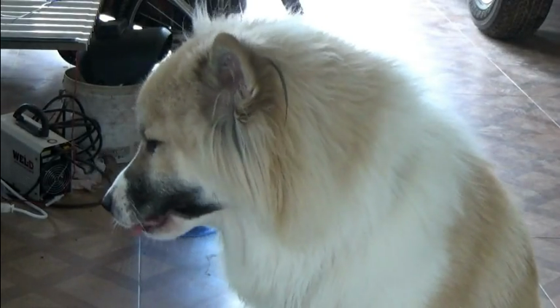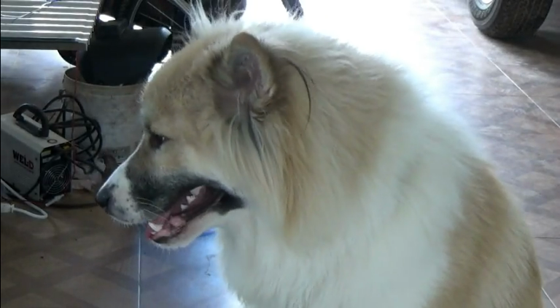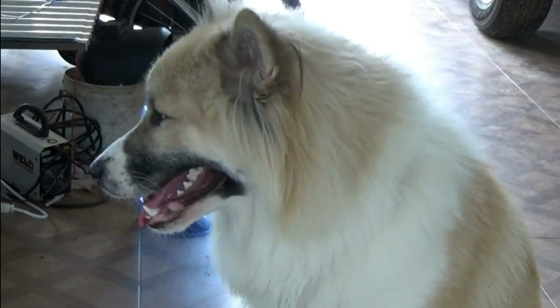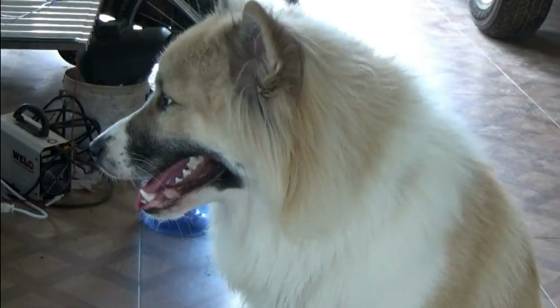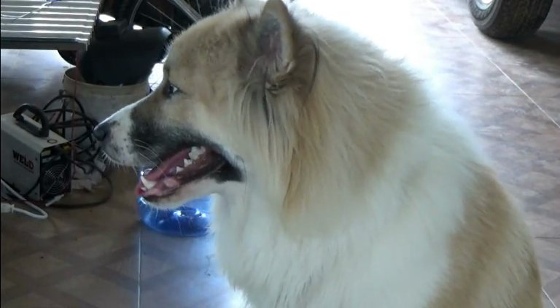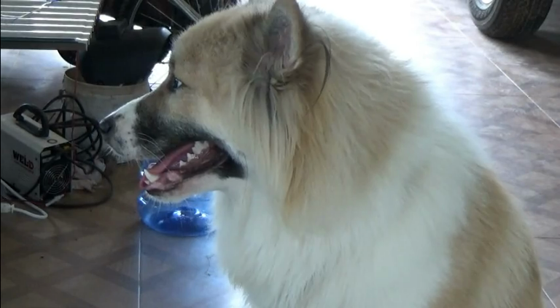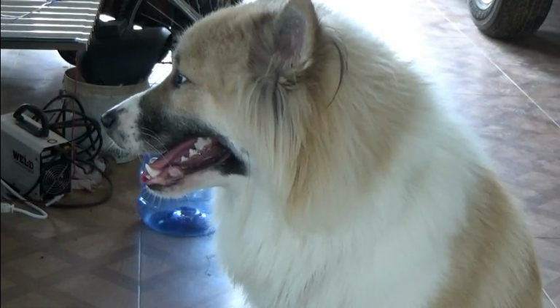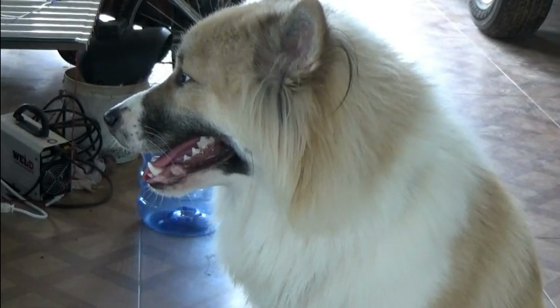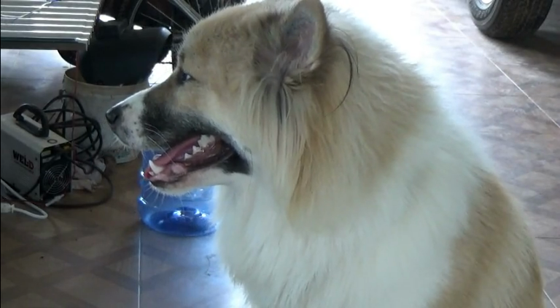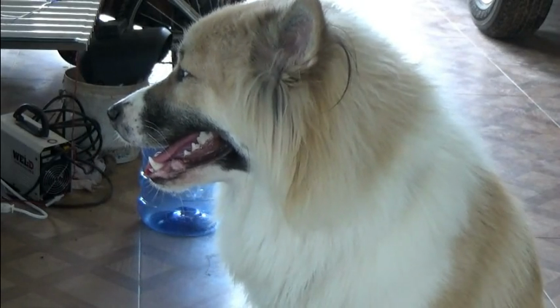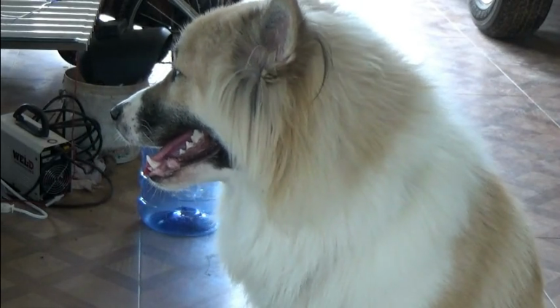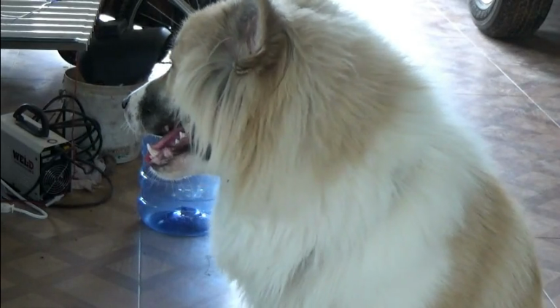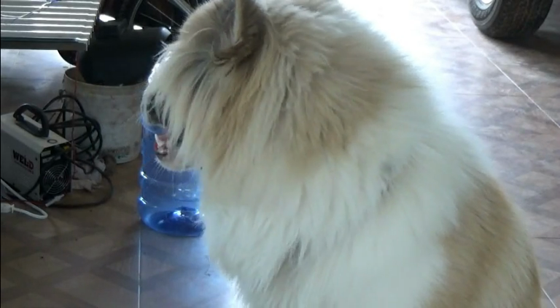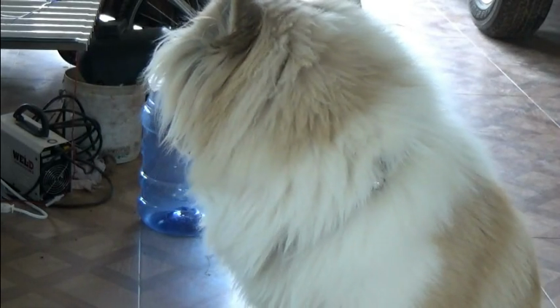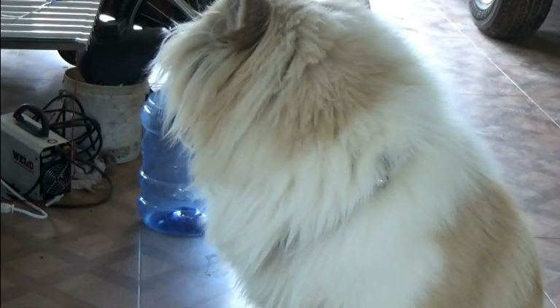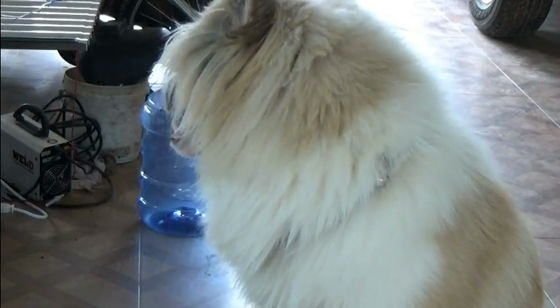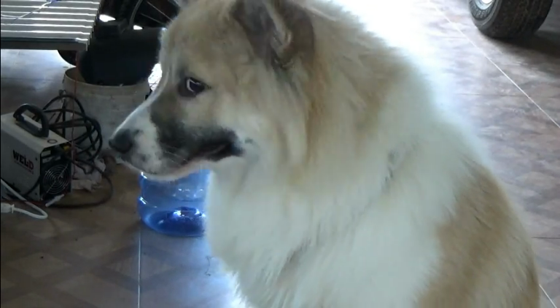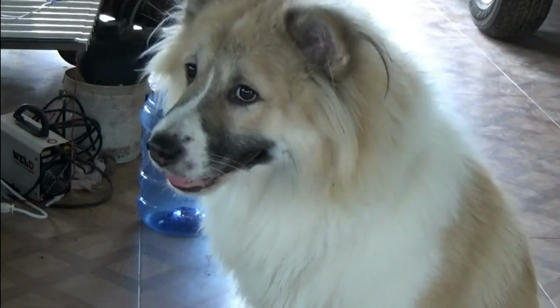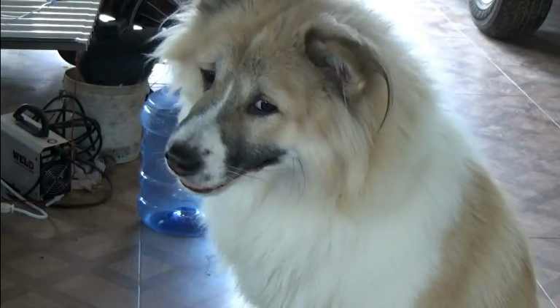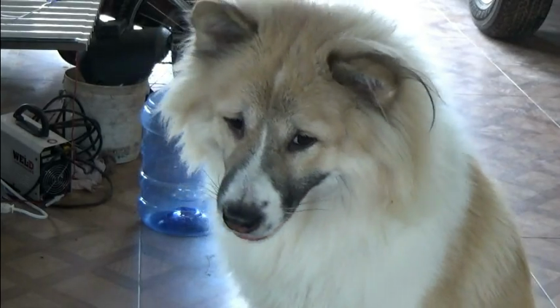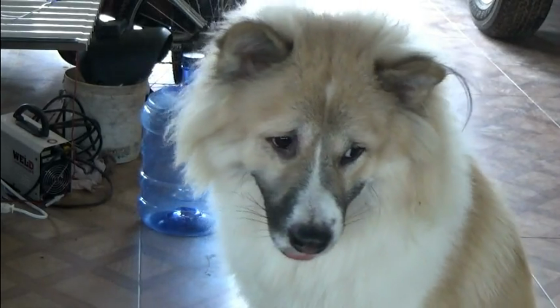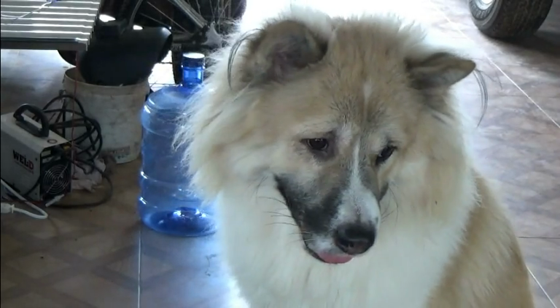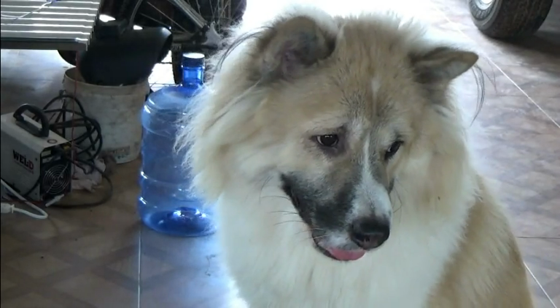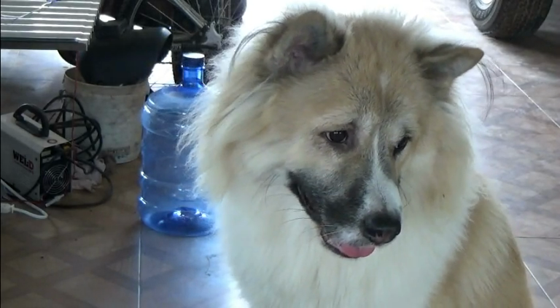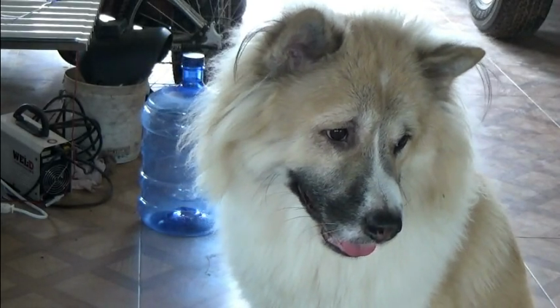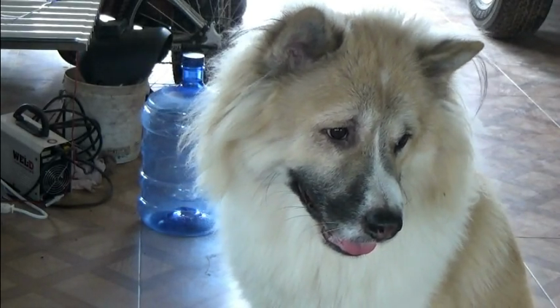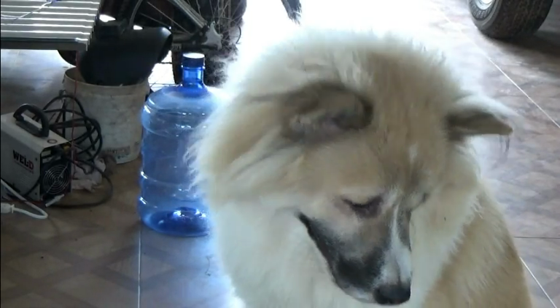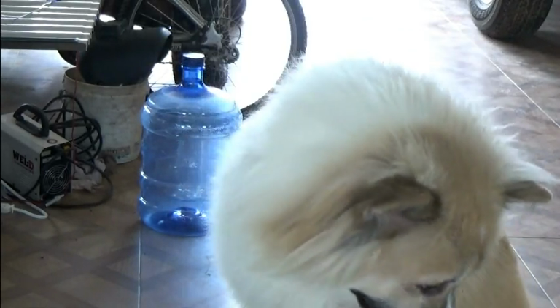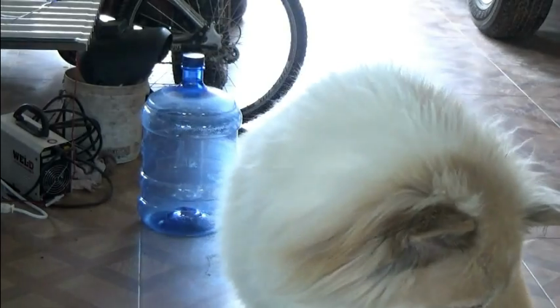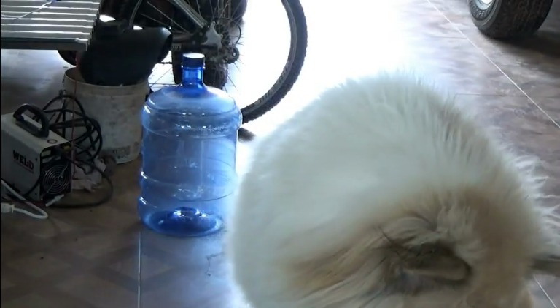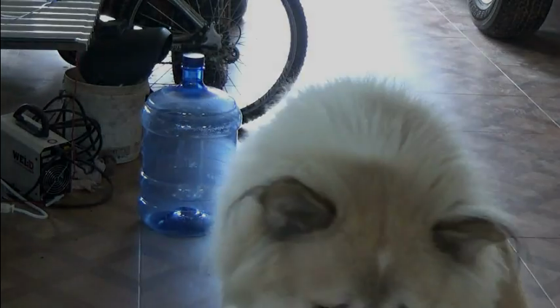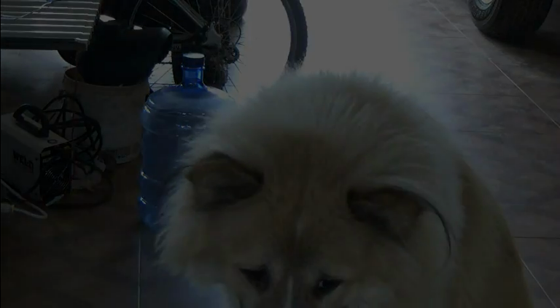Okay guys, as always, thanks for watching. Okay Leo, we're done. We're done? Good. What do you want — you want a duck leg? Yeah?